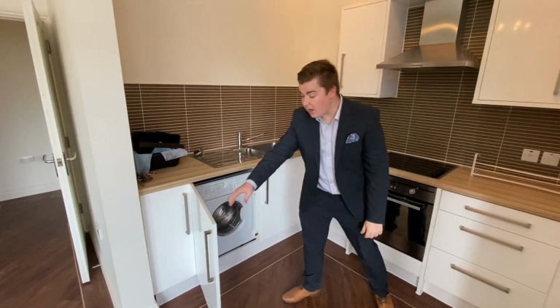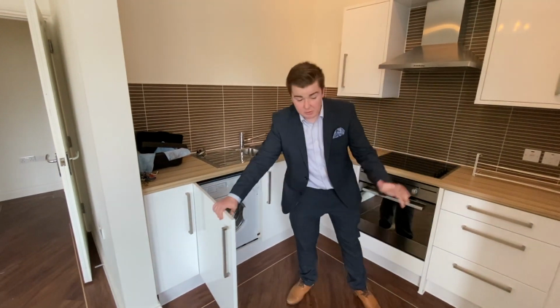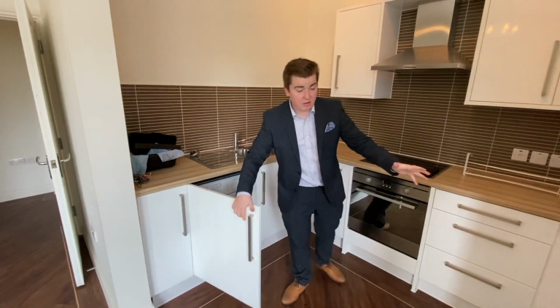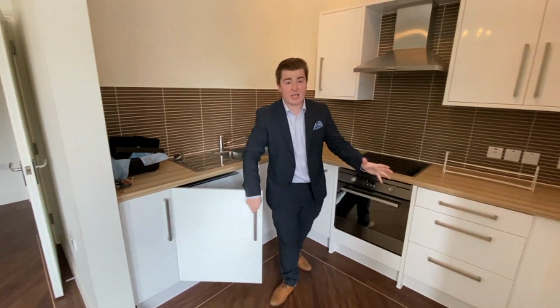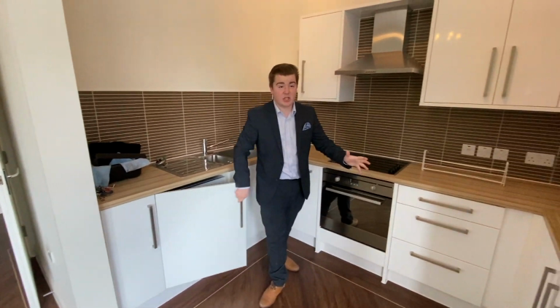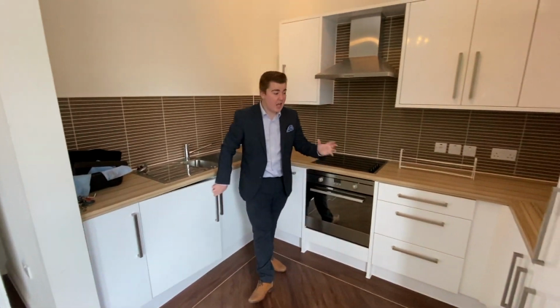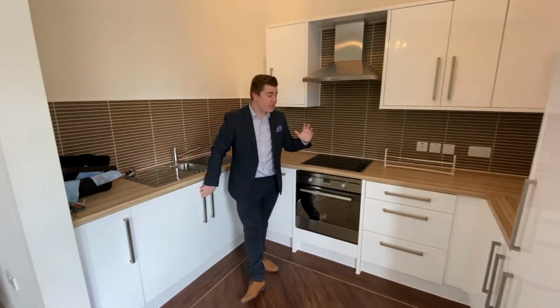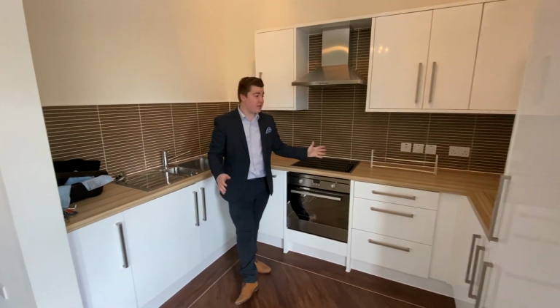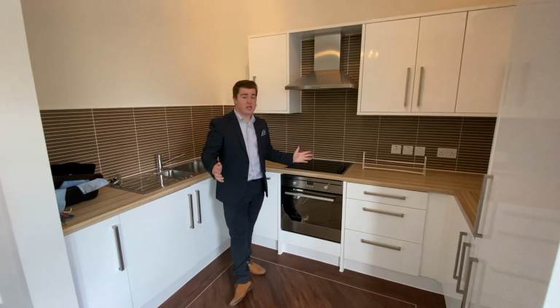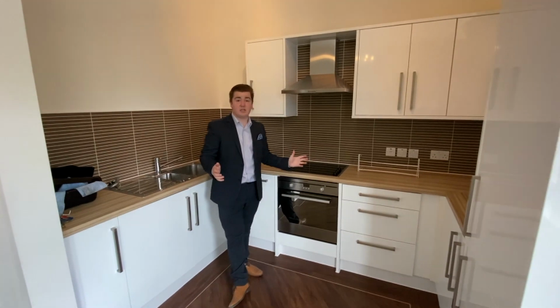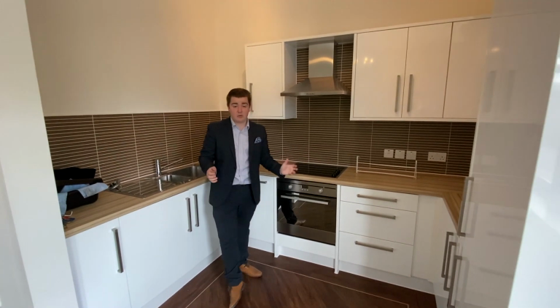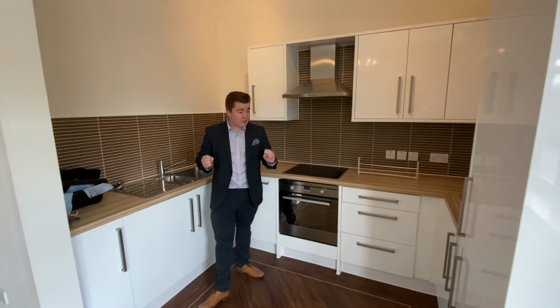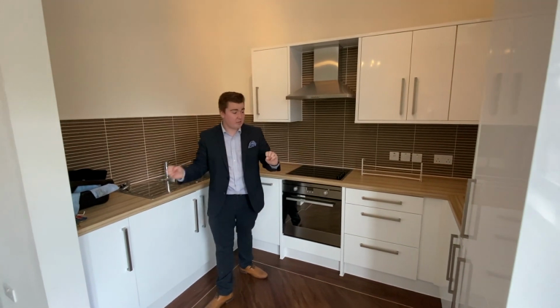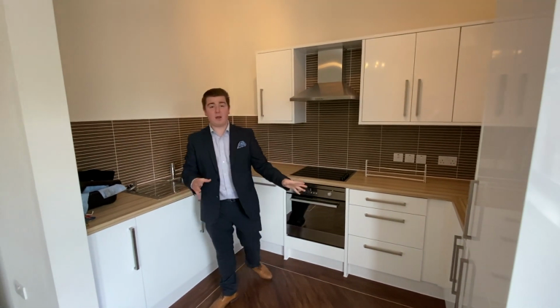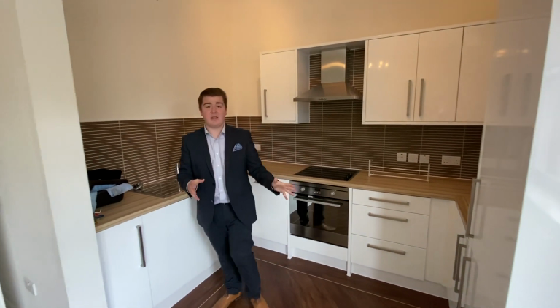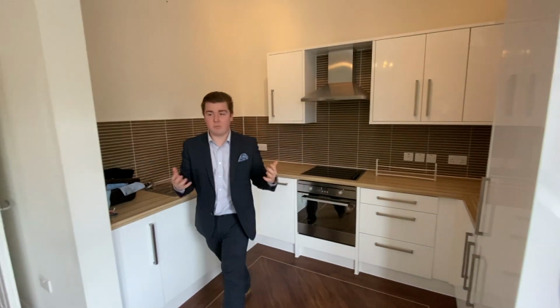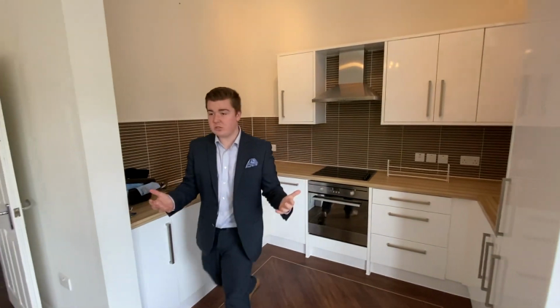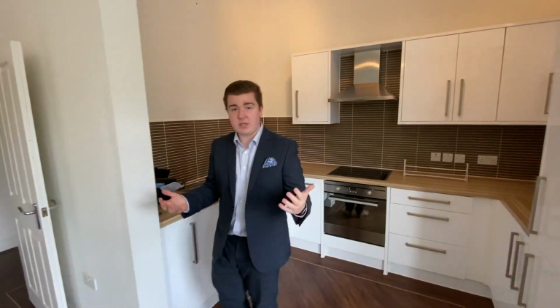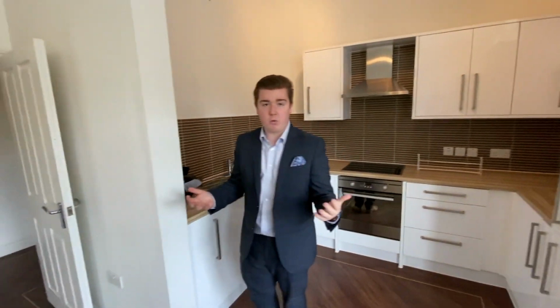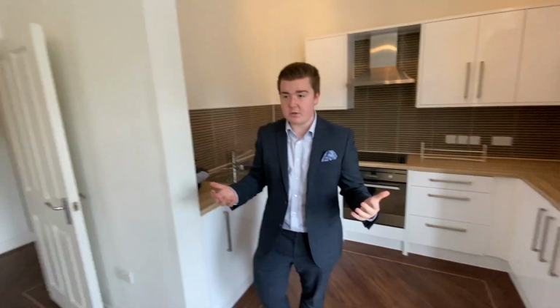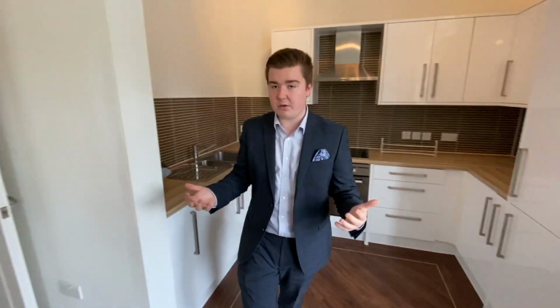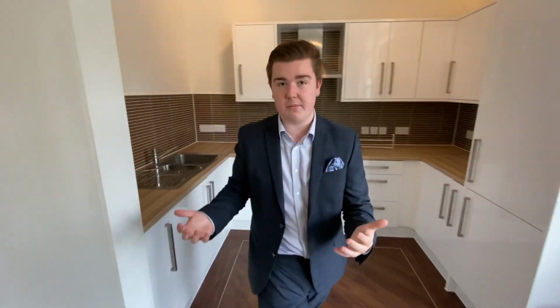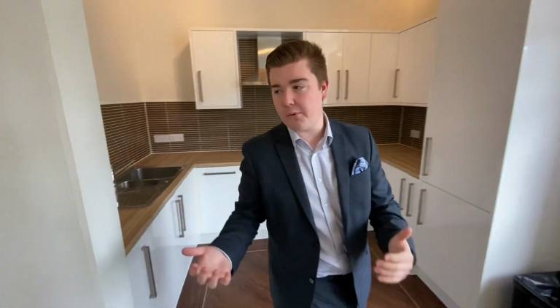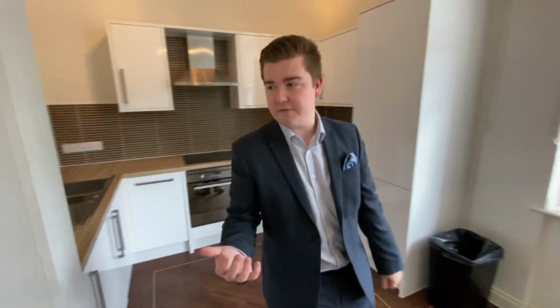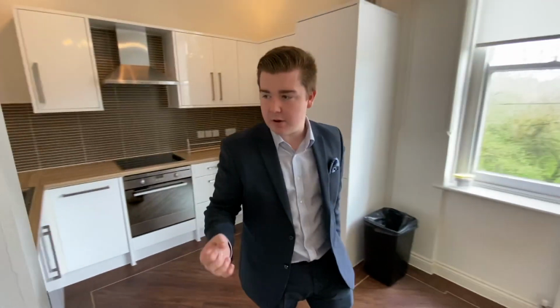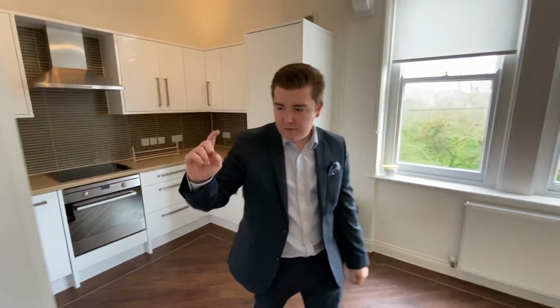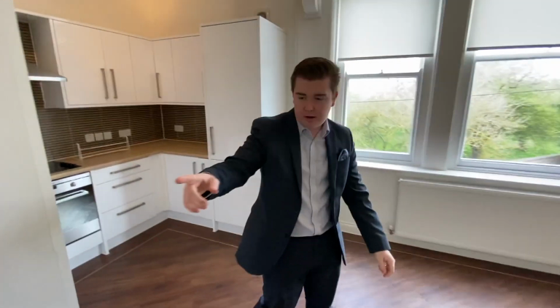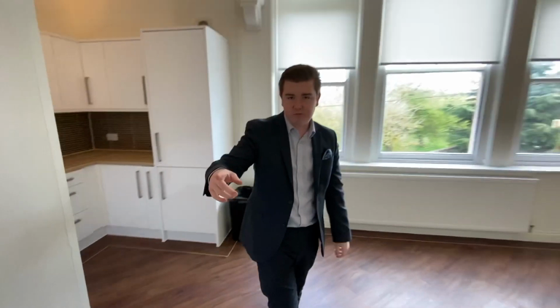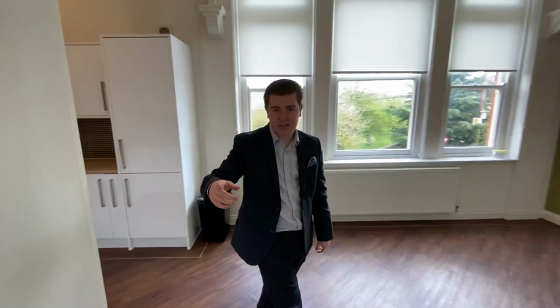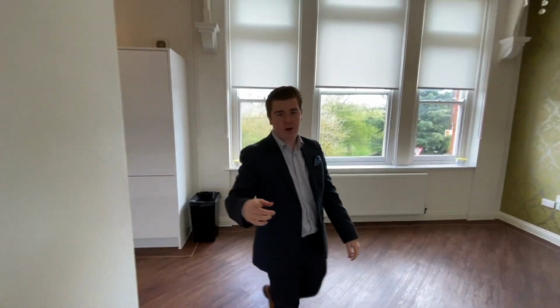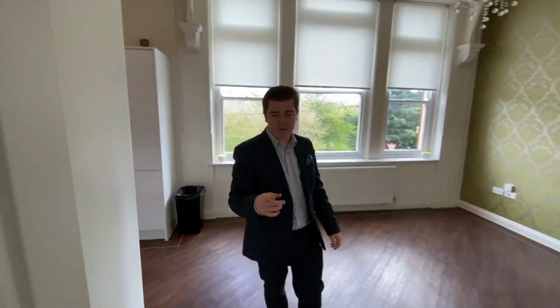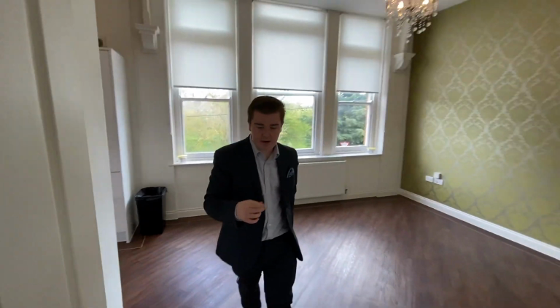With regards to the kitchen there's nothing you need to do — you don't need to put anything in, which is obviously always quite good from that point of view. Let's go to the rest of the apartment now.